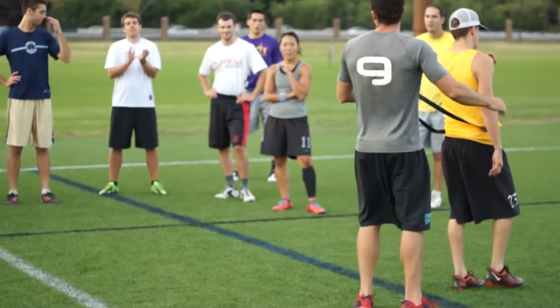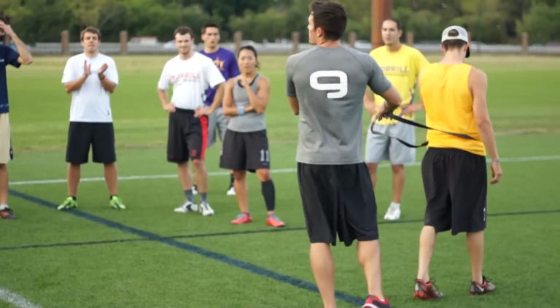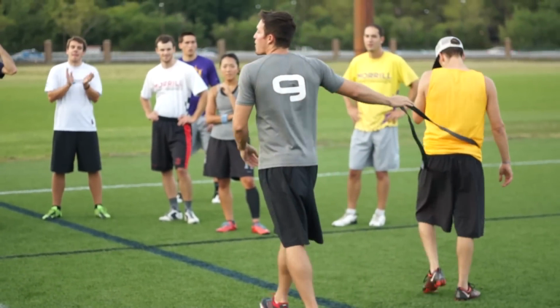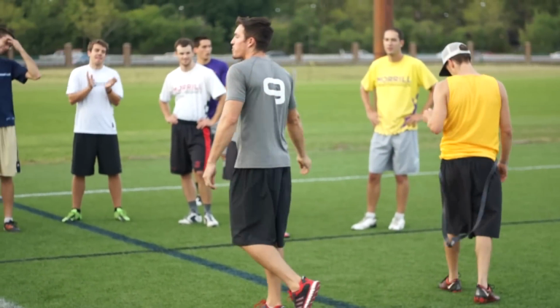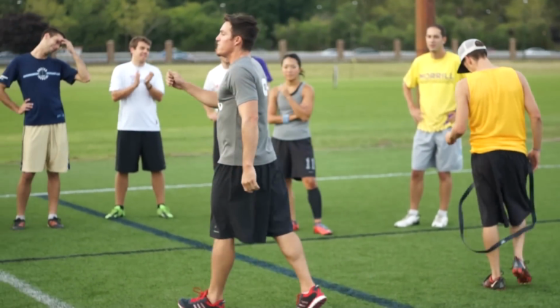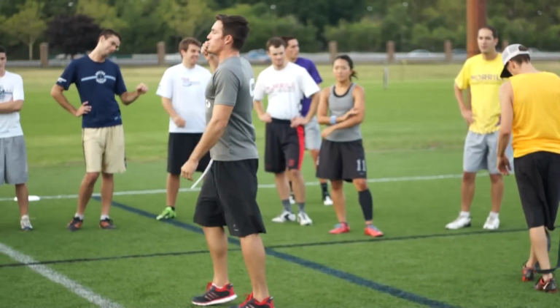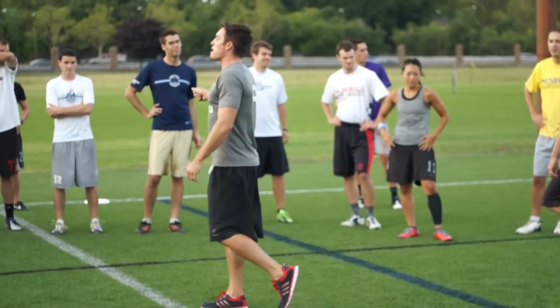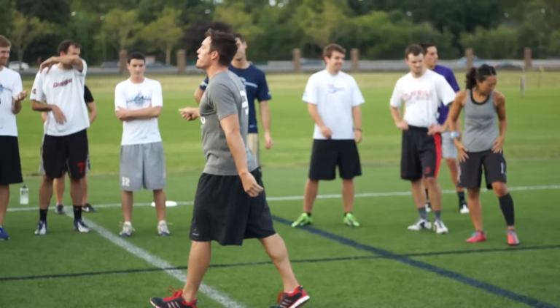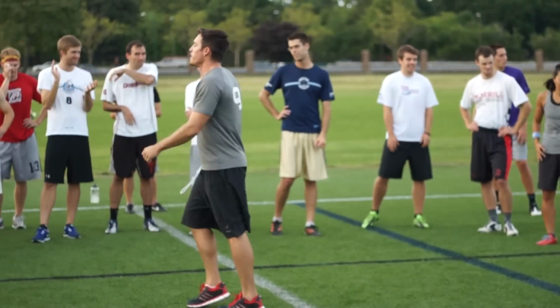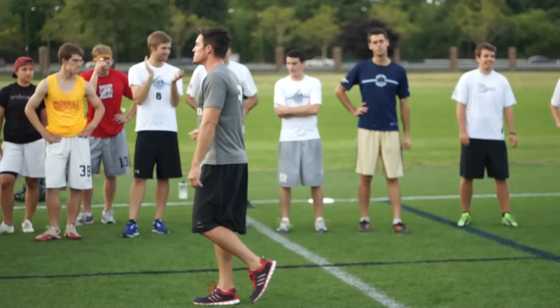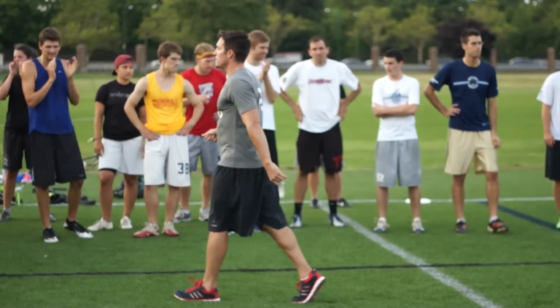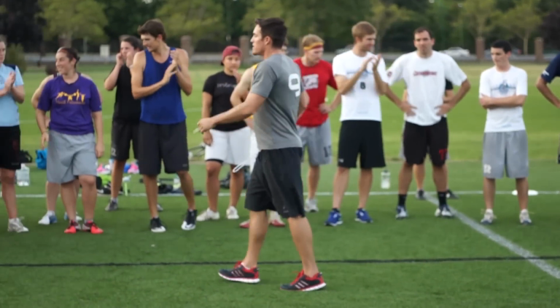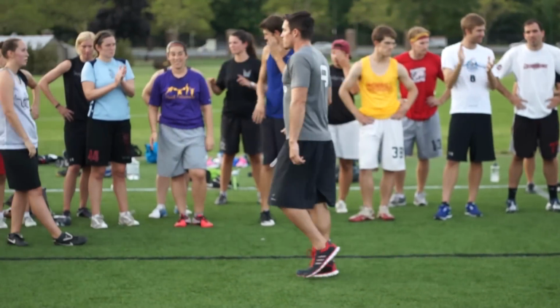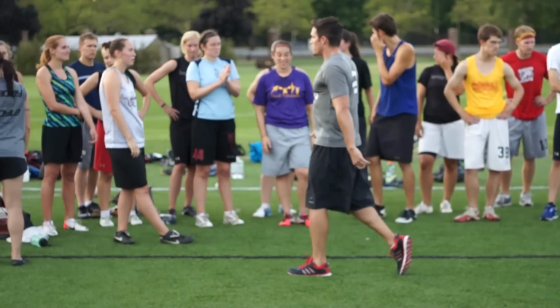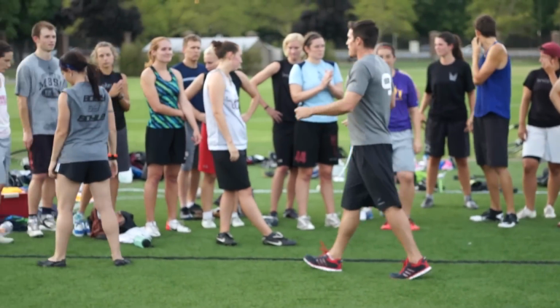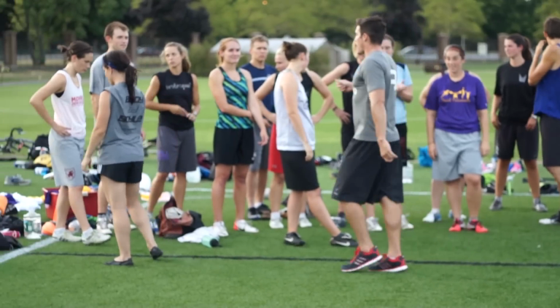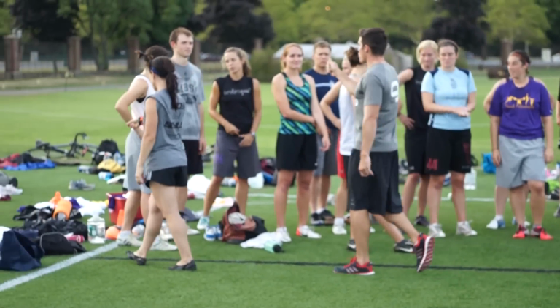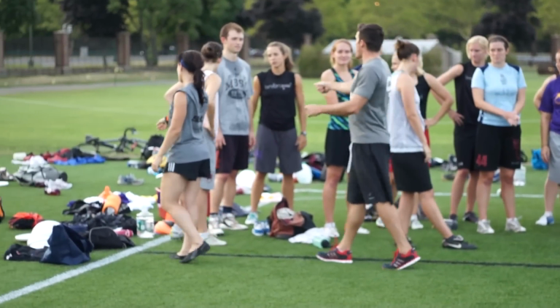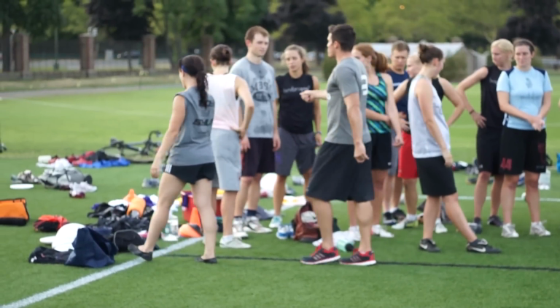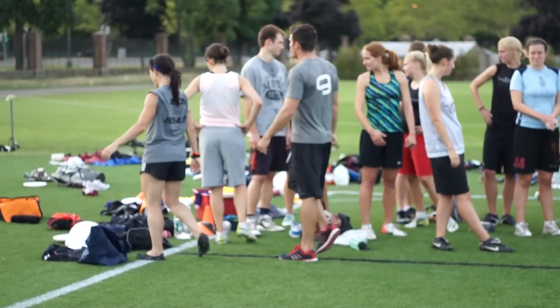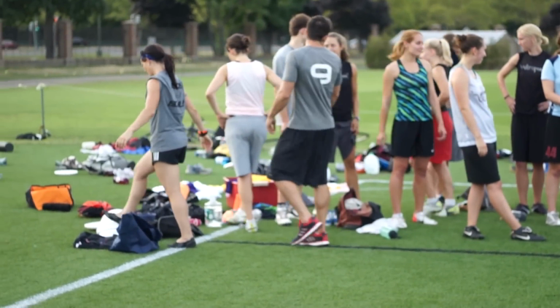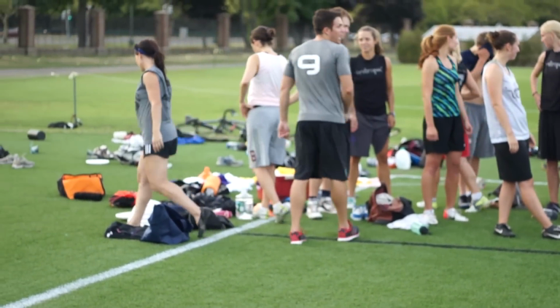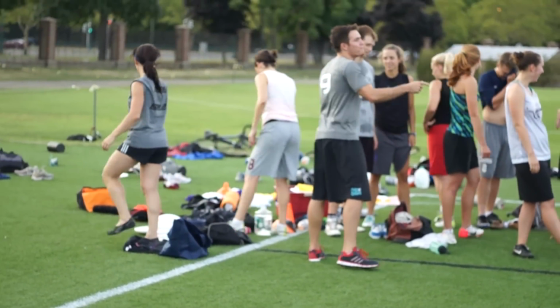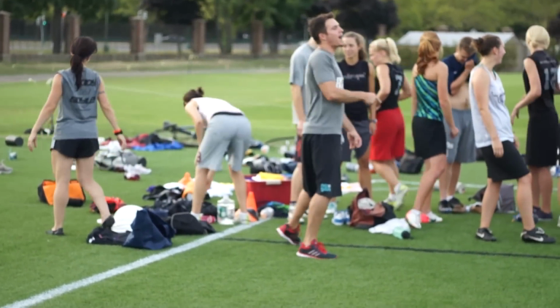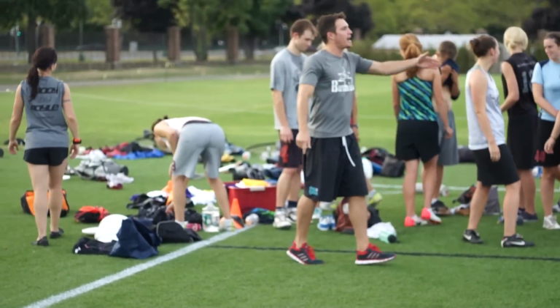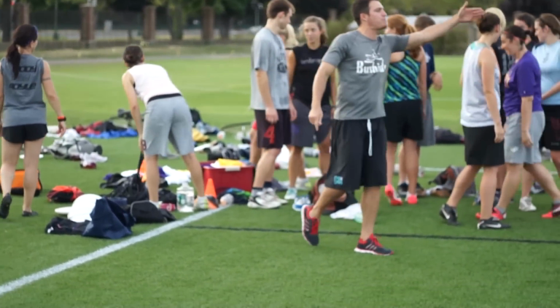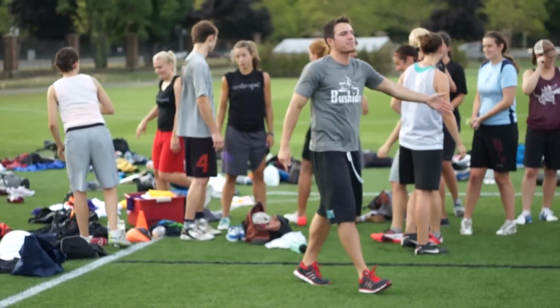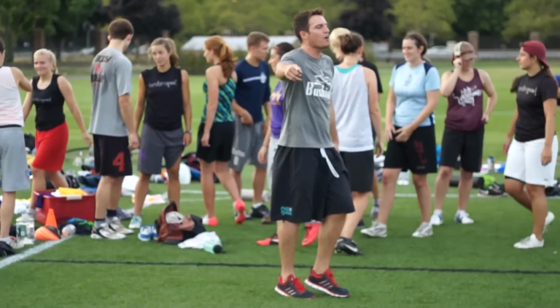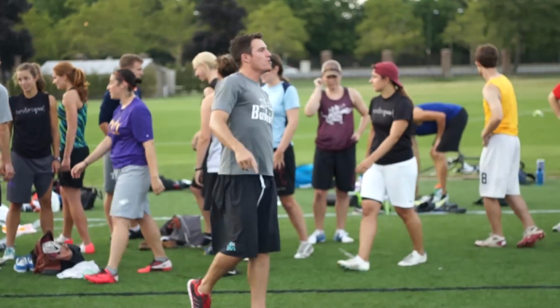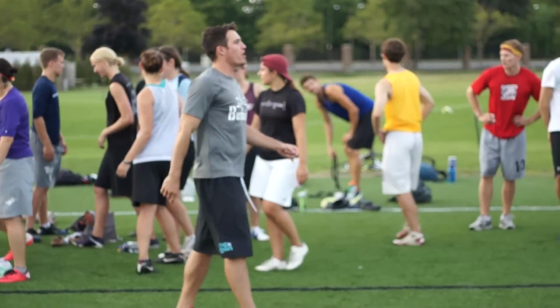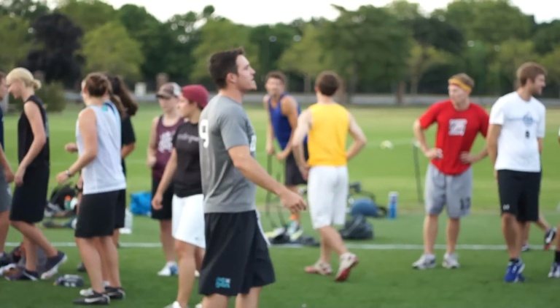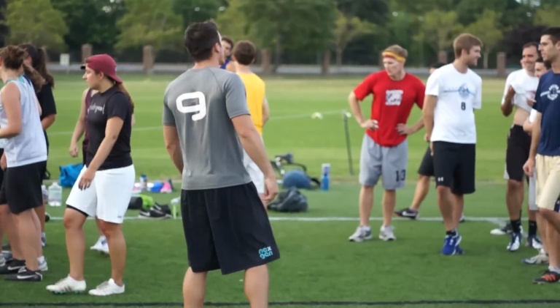So that's what we're going to start with. We're going to grab a partner — grab a super band and a super friend — and find a place here. We're going 10 yards.